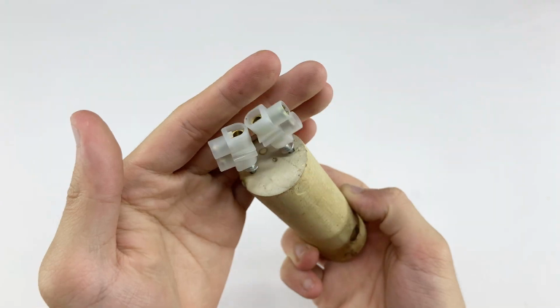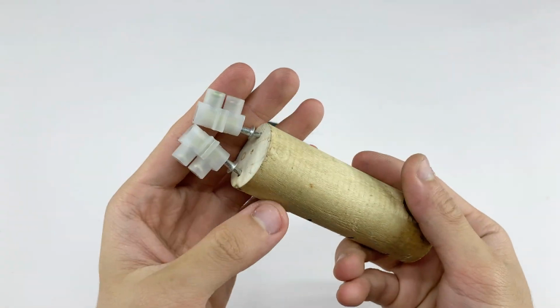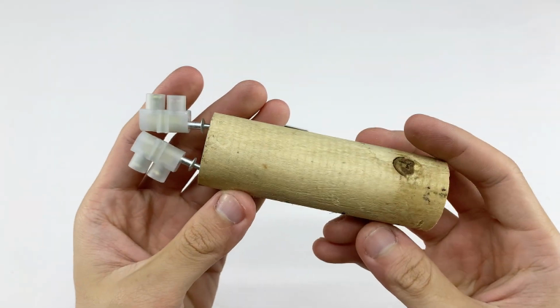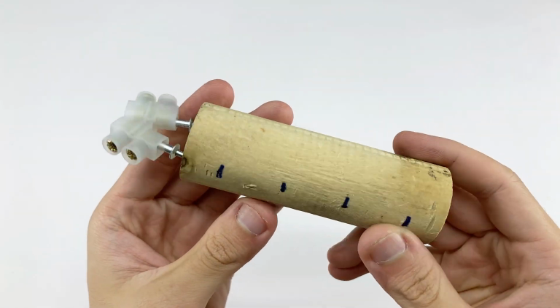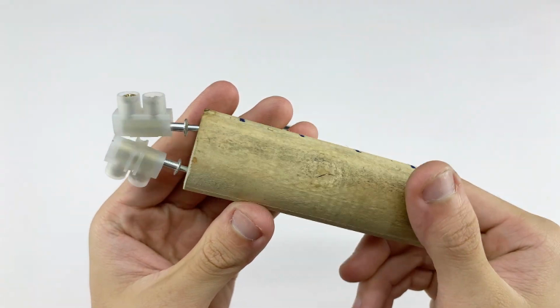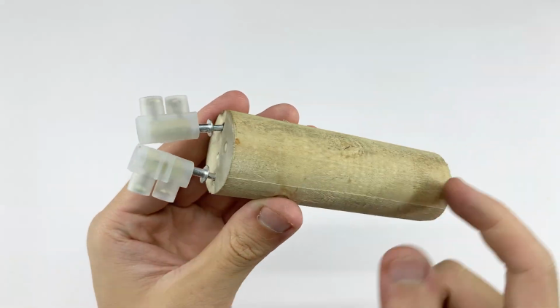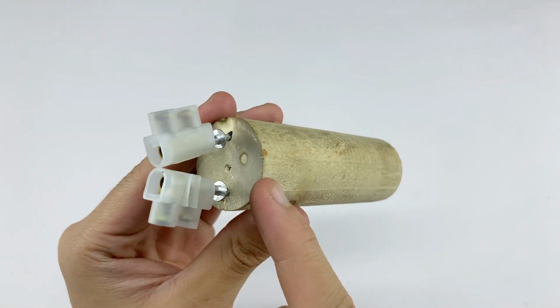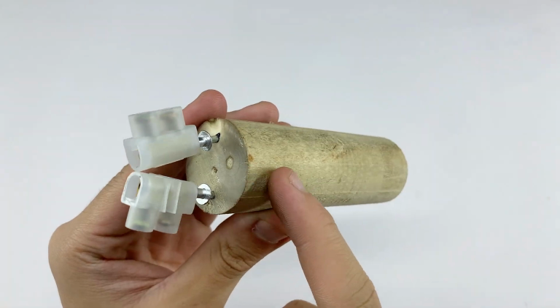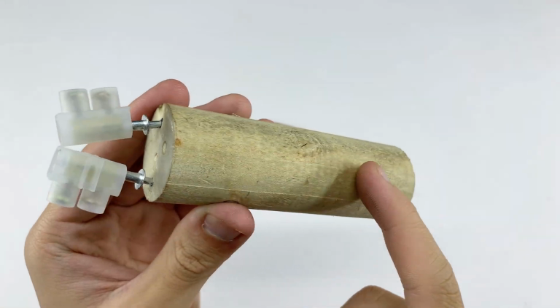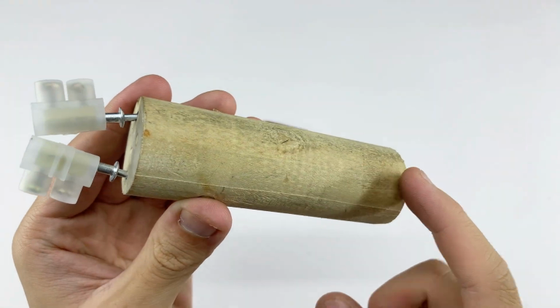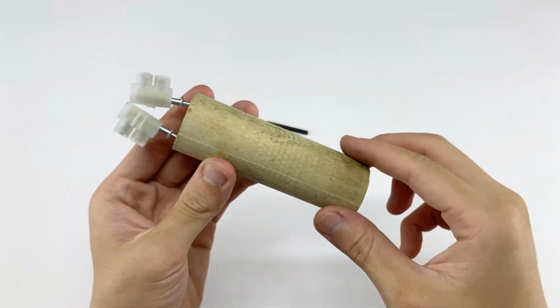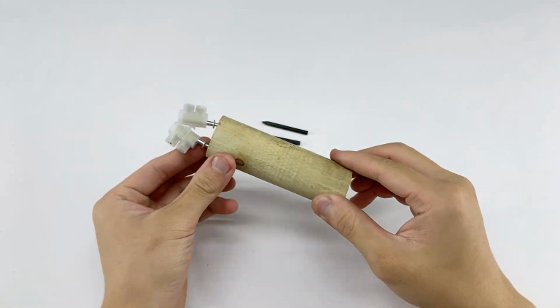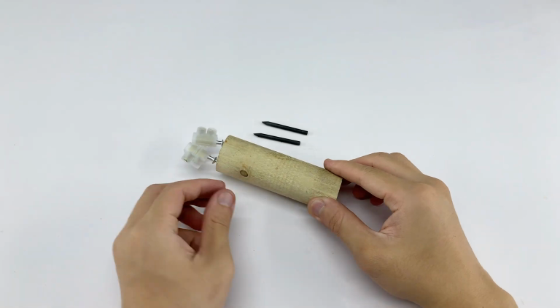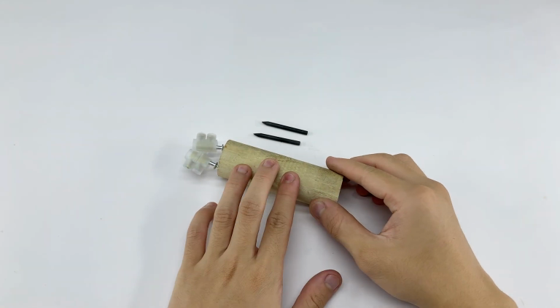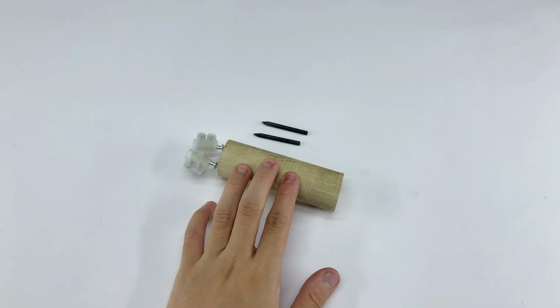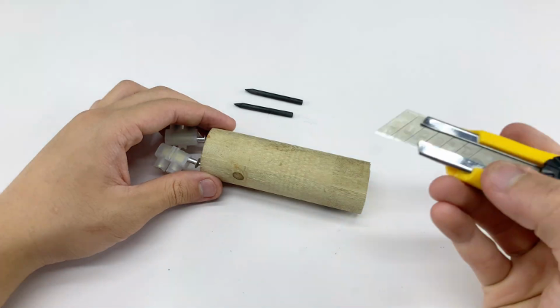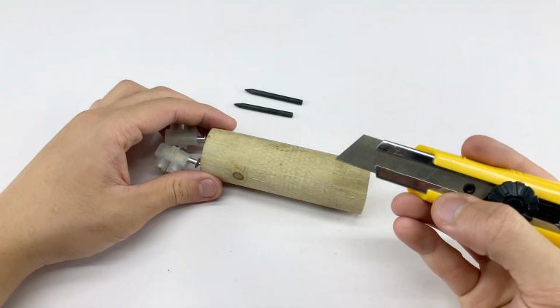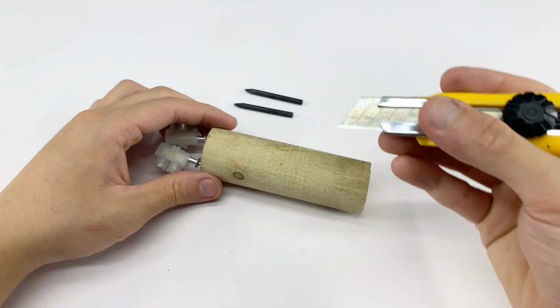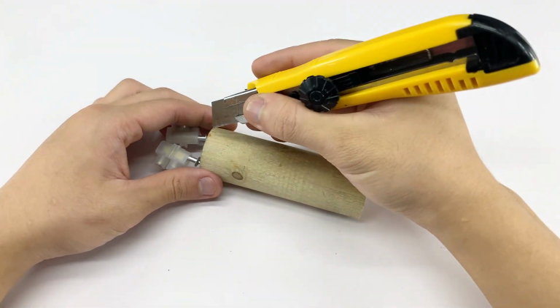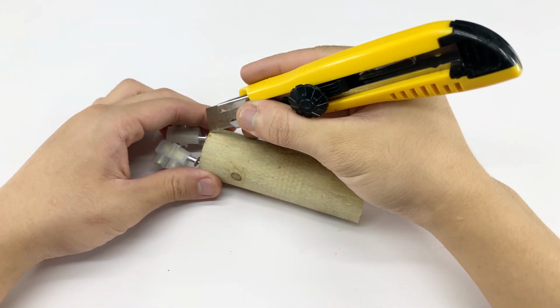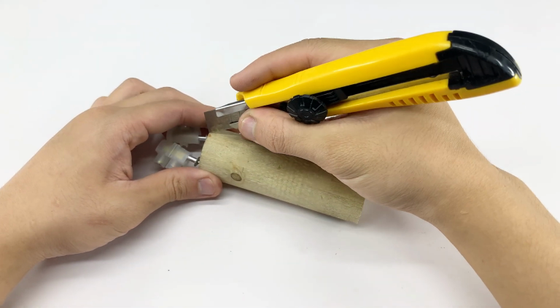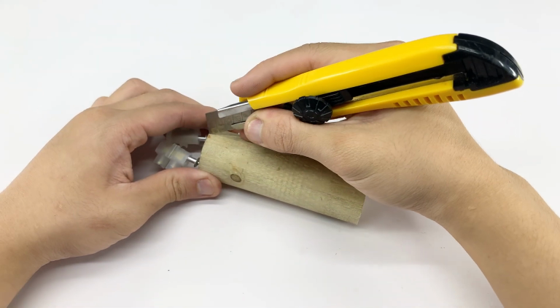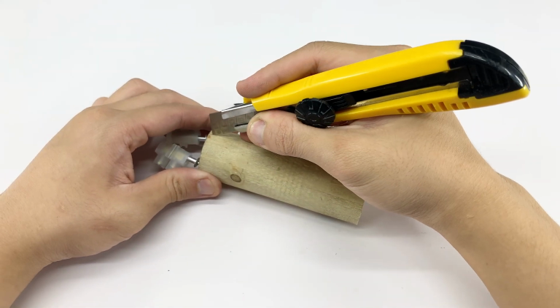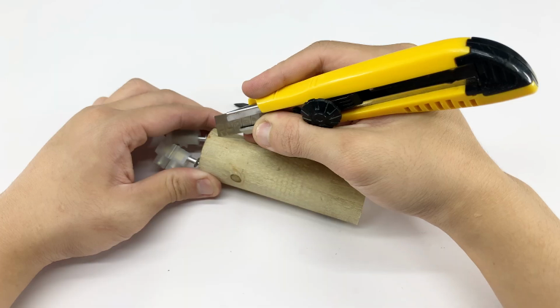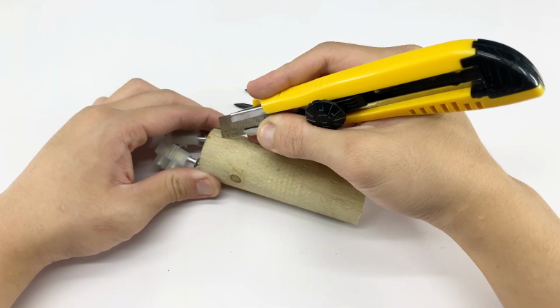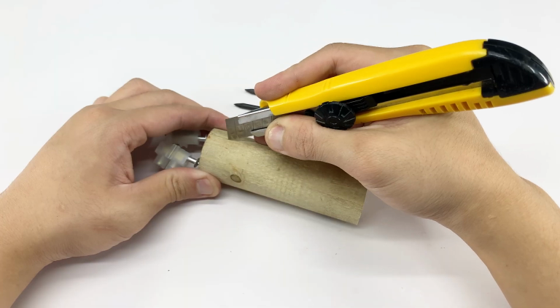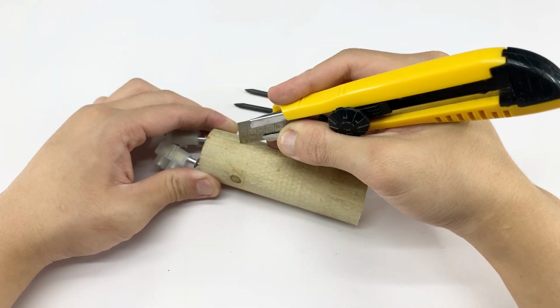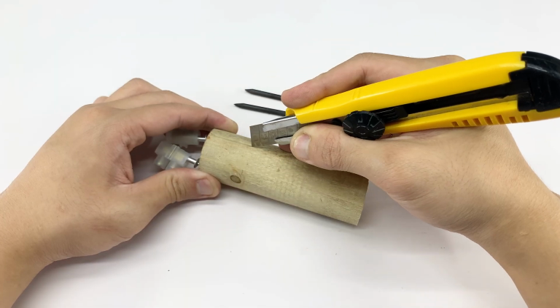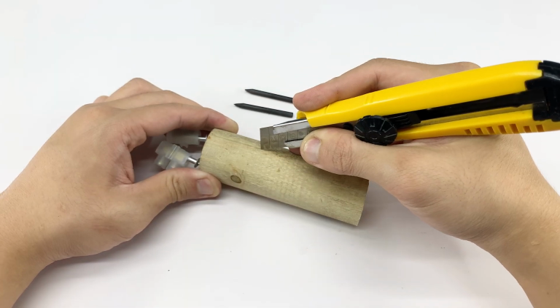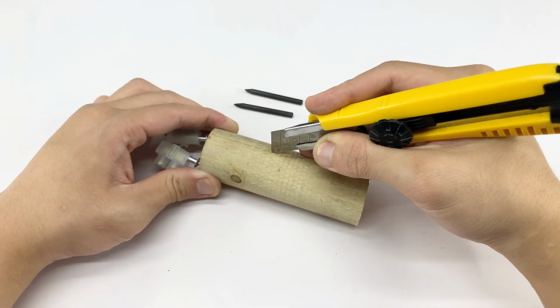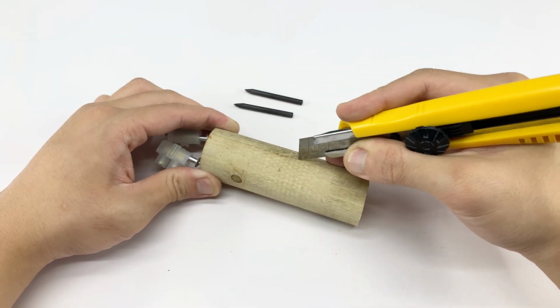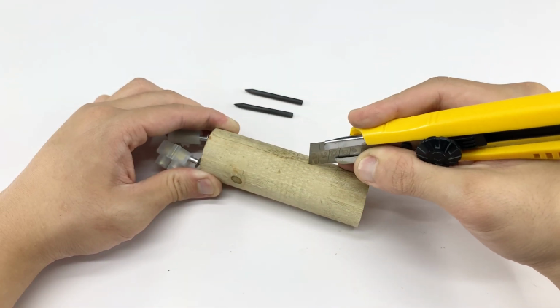To prevent the wires from getting in the way during welding, we'll carve a small groove into the wooden handle. This groove allows the wires to be secured neatly, keeping them straight and organized while ensuring safety during operation.